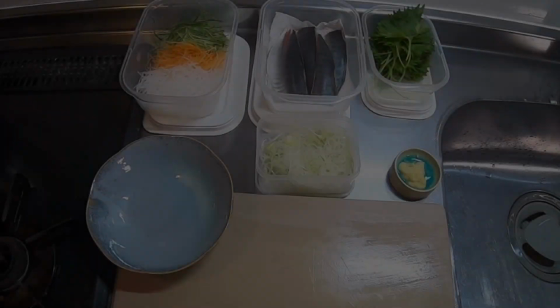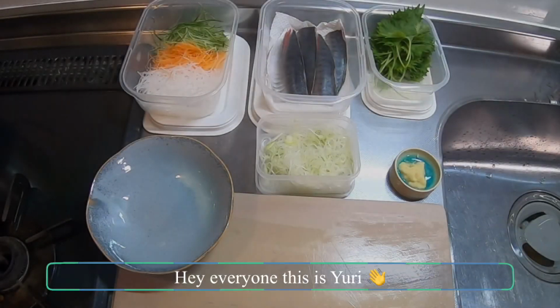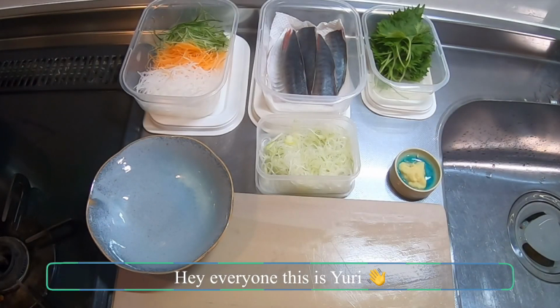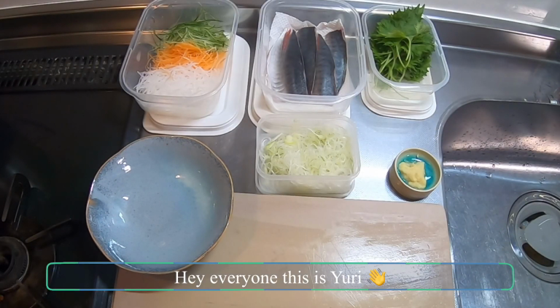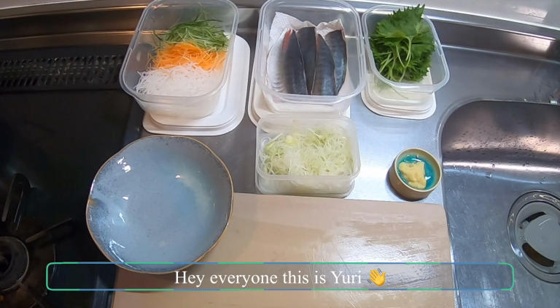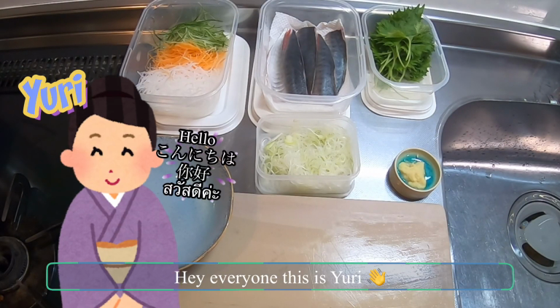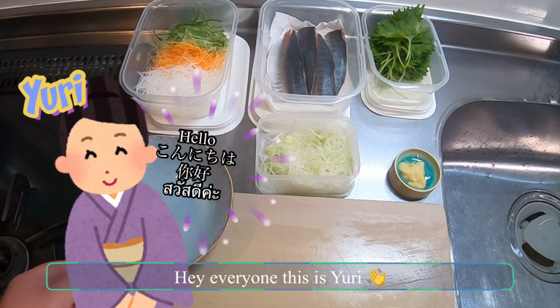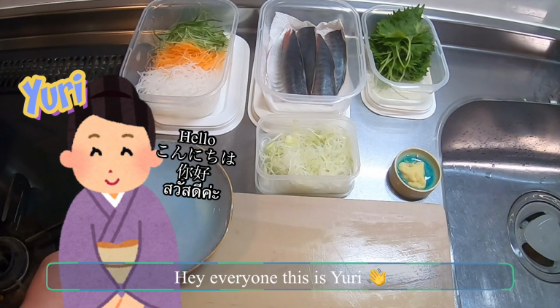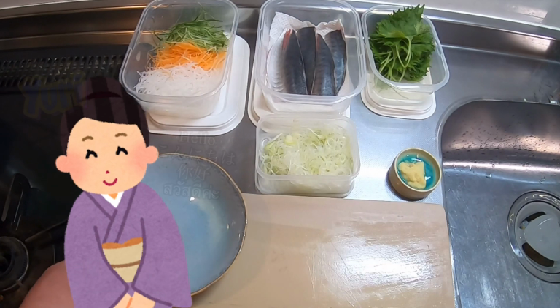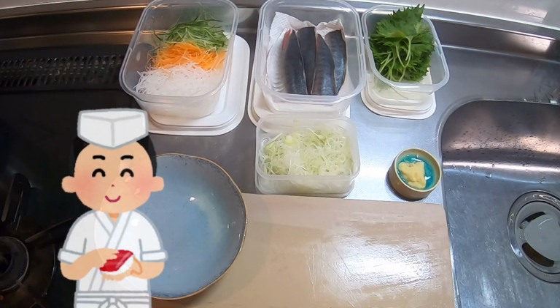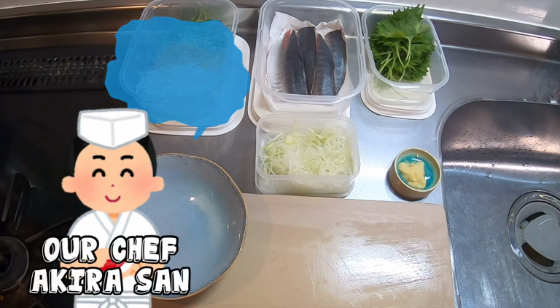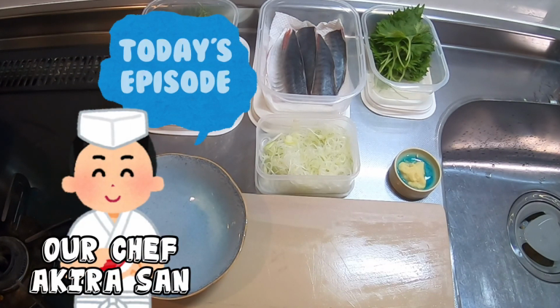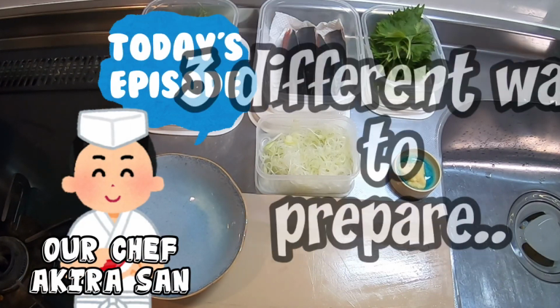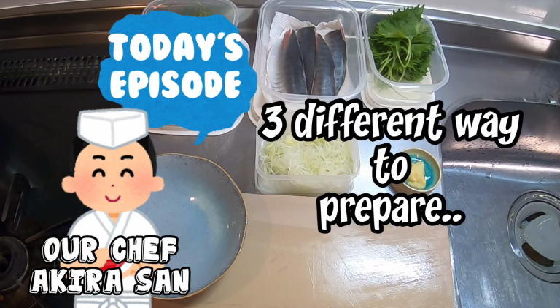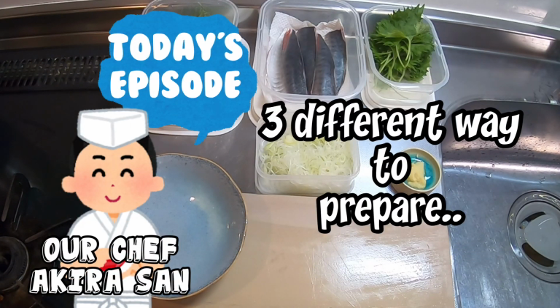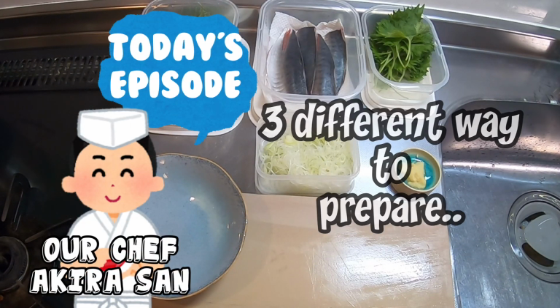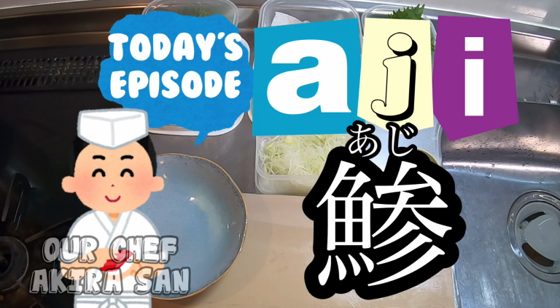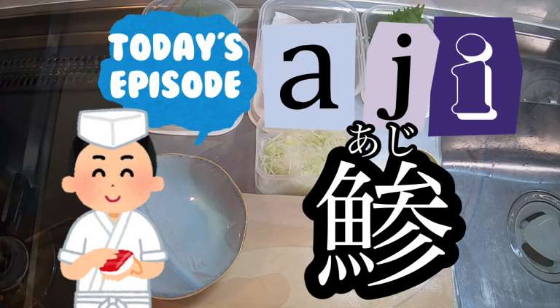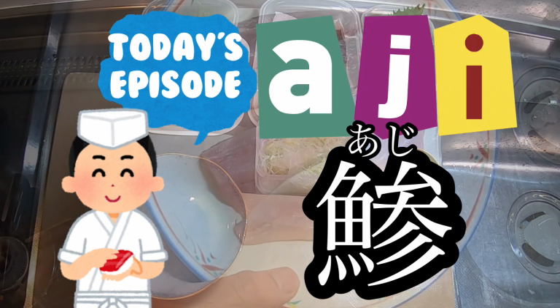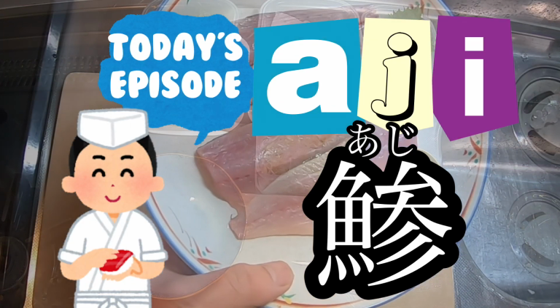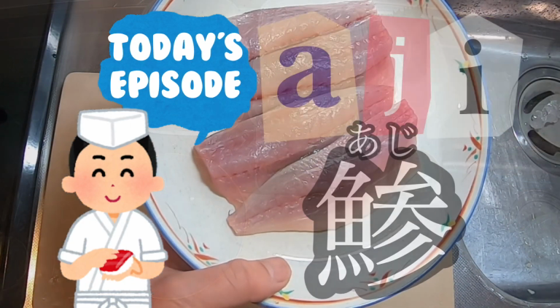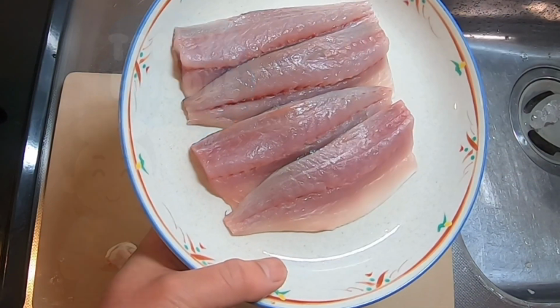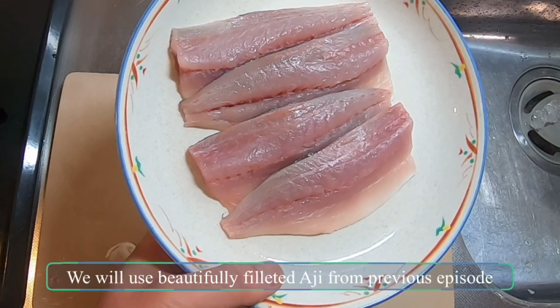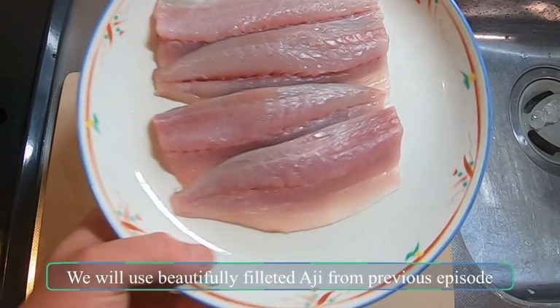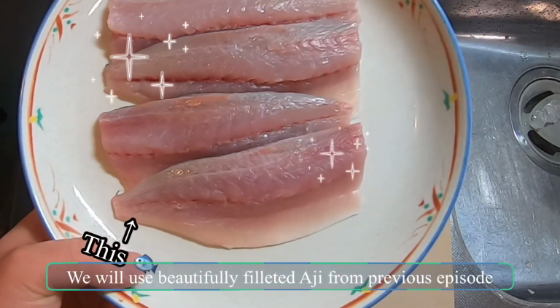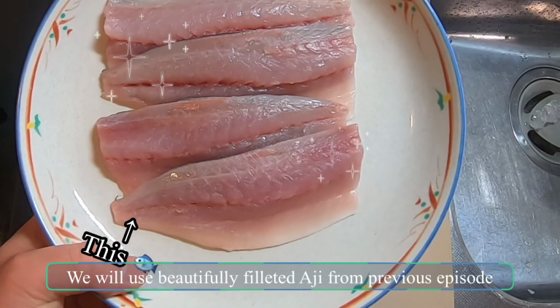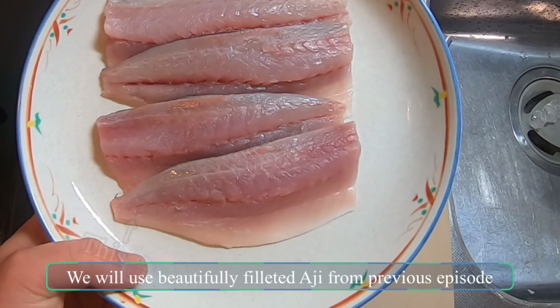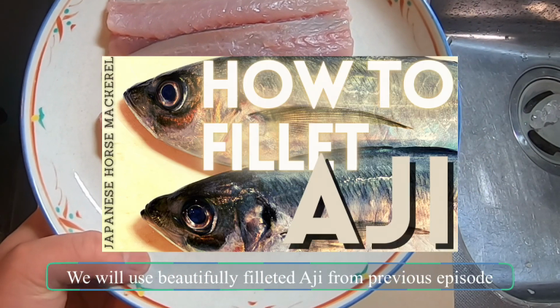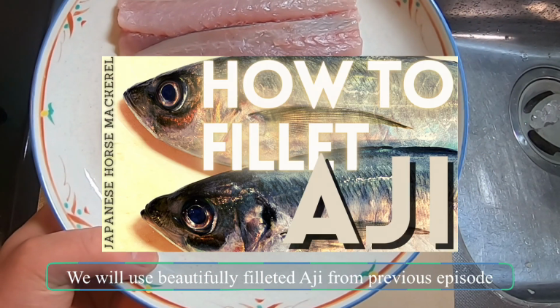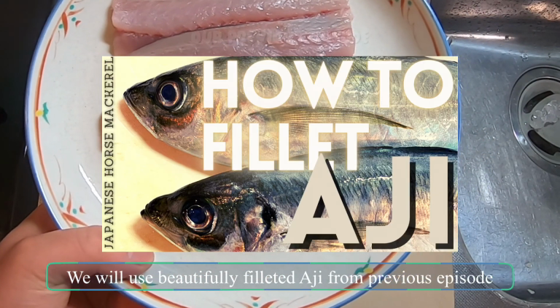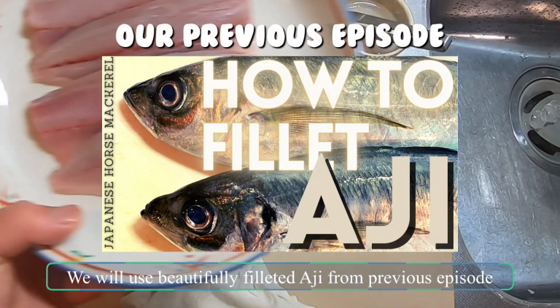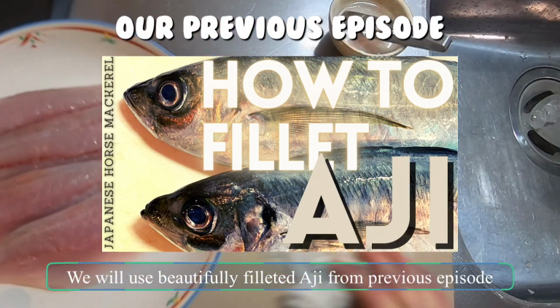Hi everyone! This is Yuri! Today, Akira-san will show us three different ways to prepare aji, a horse mackerel. We will use beautifully filleted aji from the previous episode.